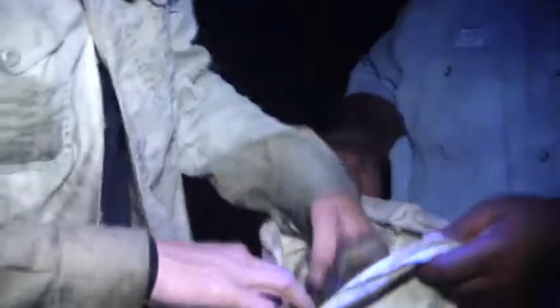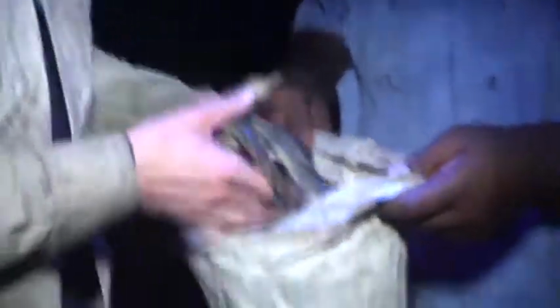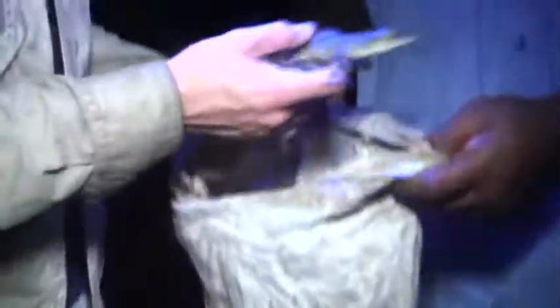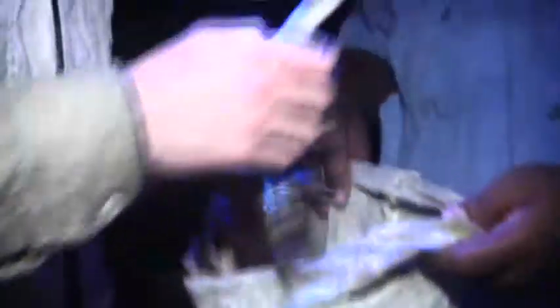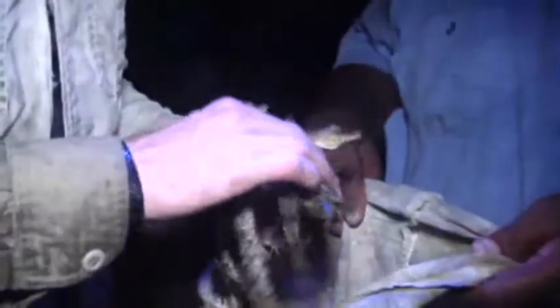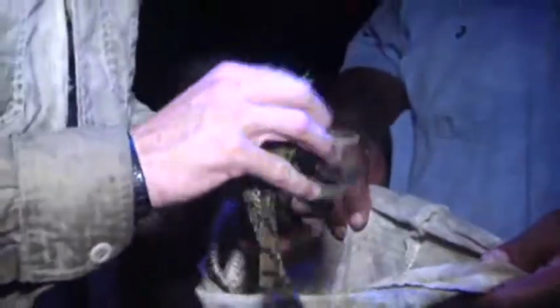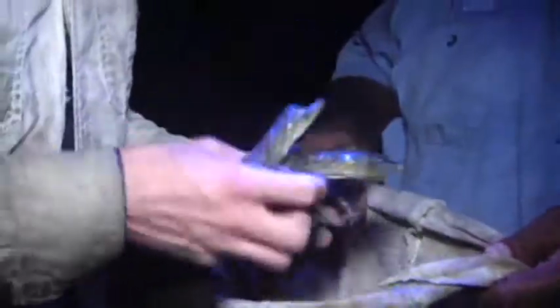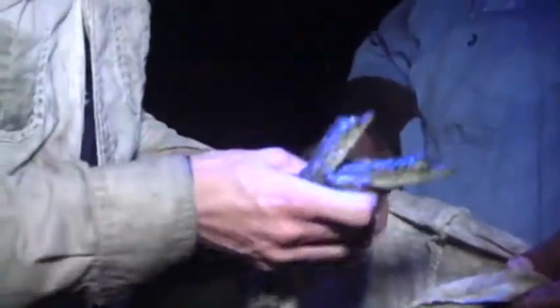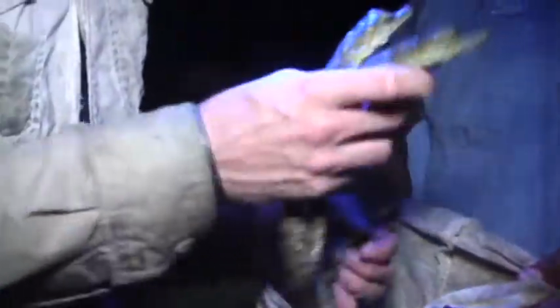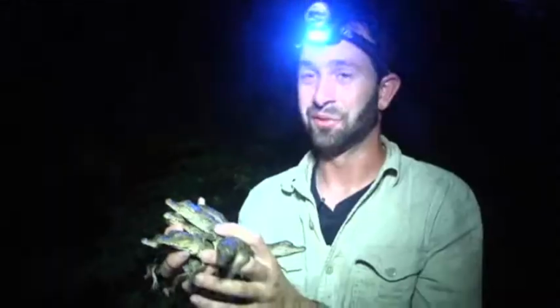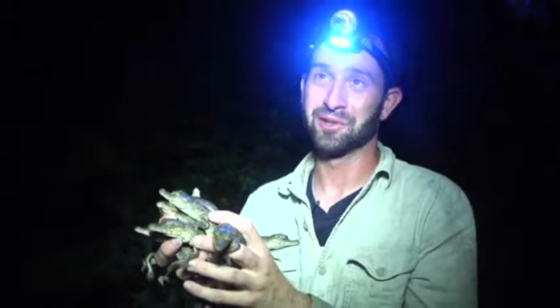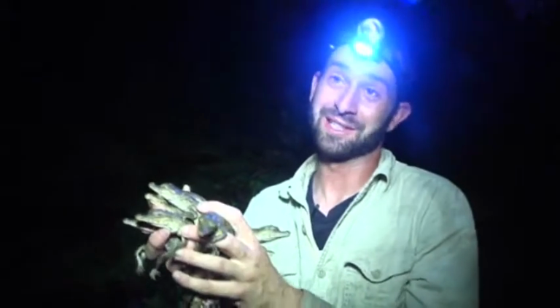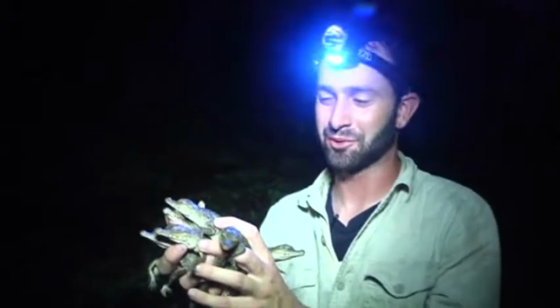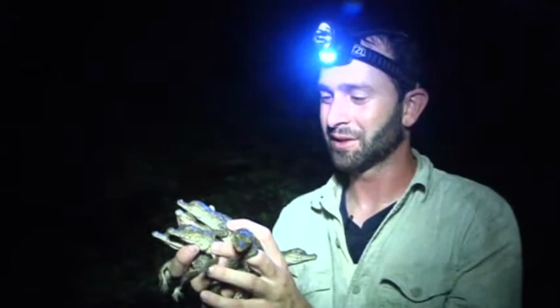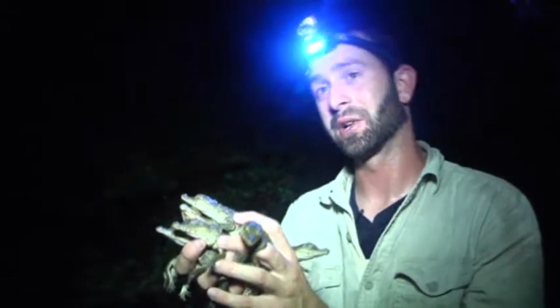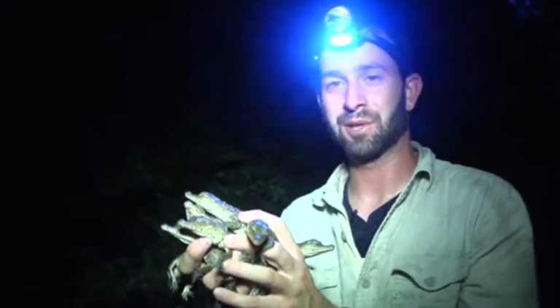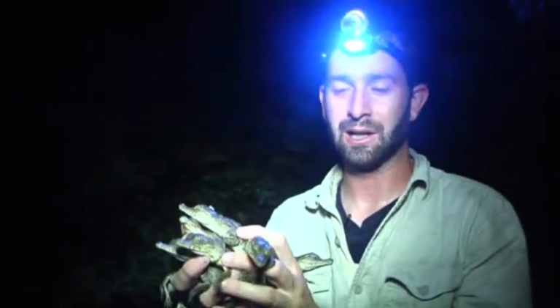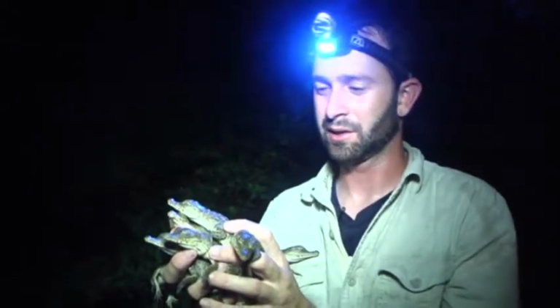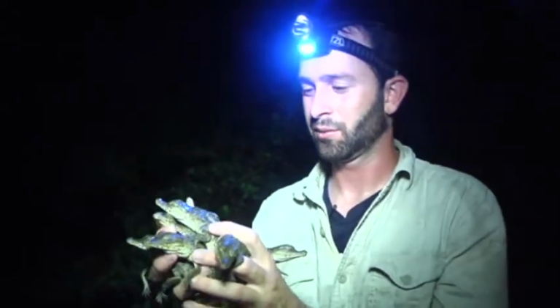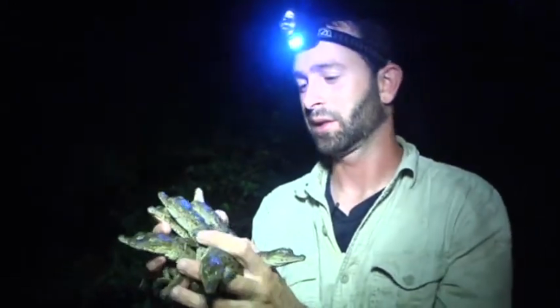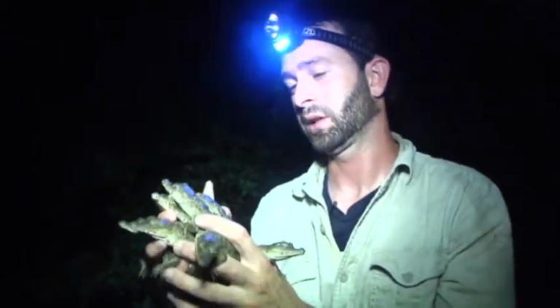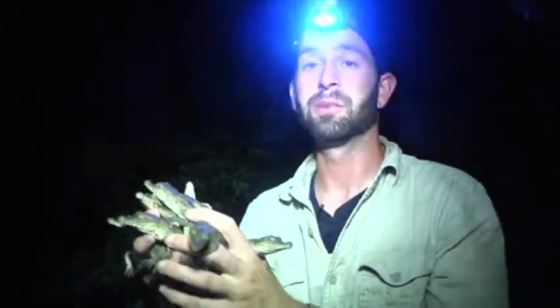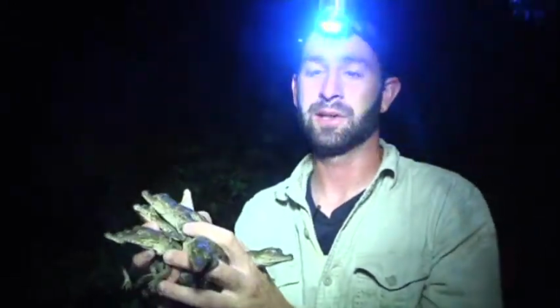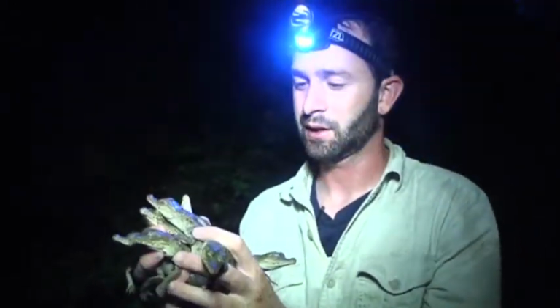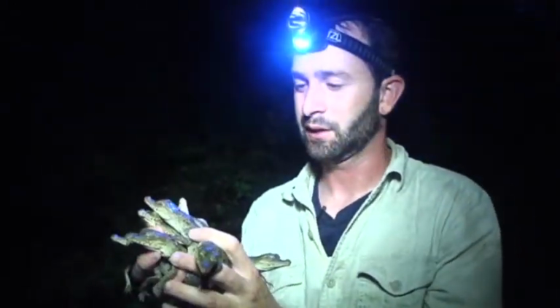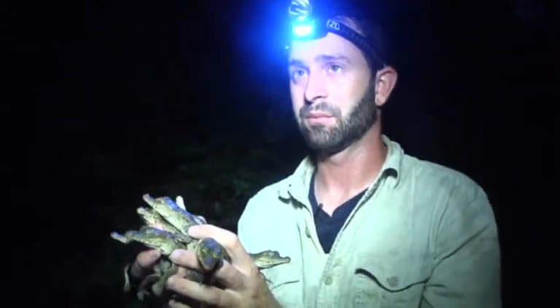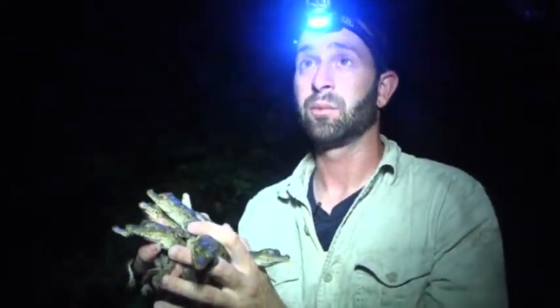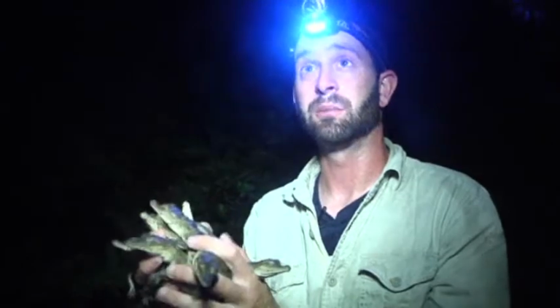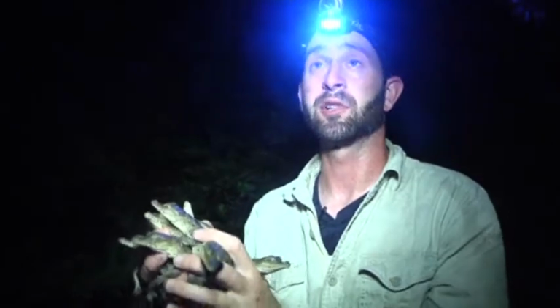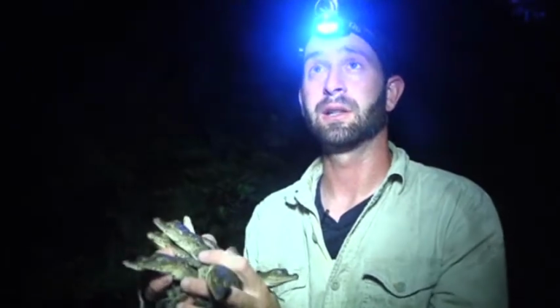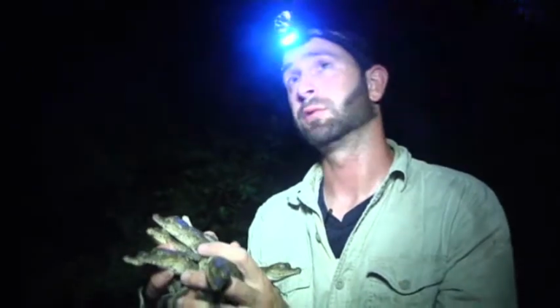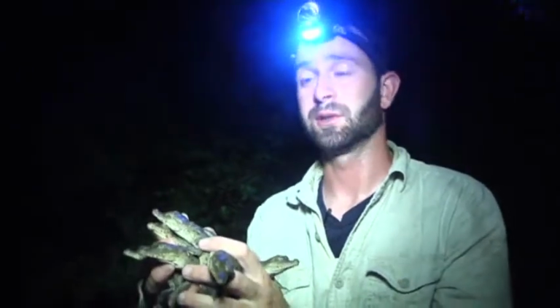Aldecoa was able to find about a dozen baby crocs on this night trip. Now we're going to take them to the lab, and we're going to take a bunch of measurements, get some really good biometric data, and then we'll release them.